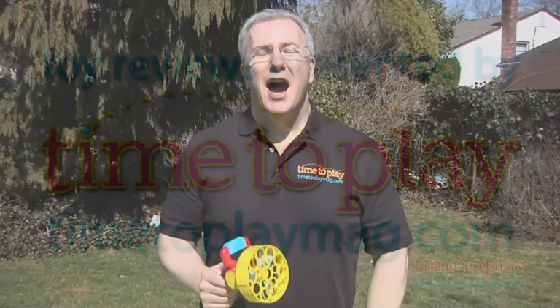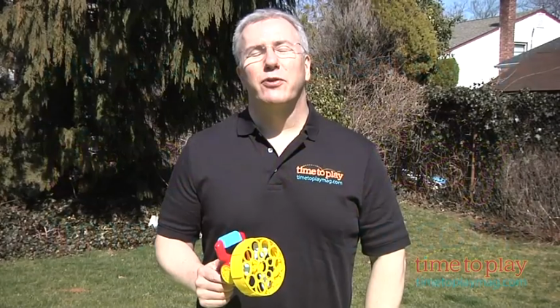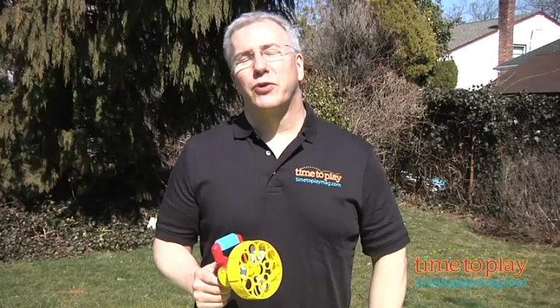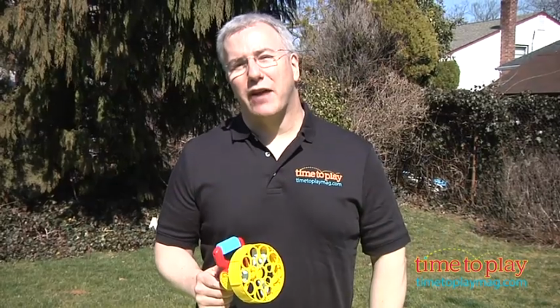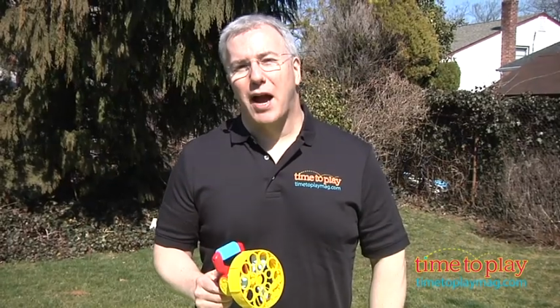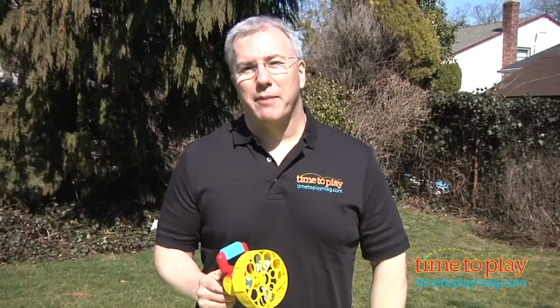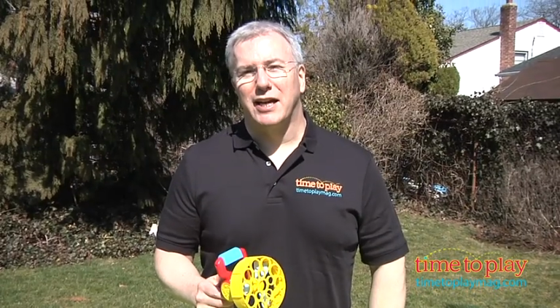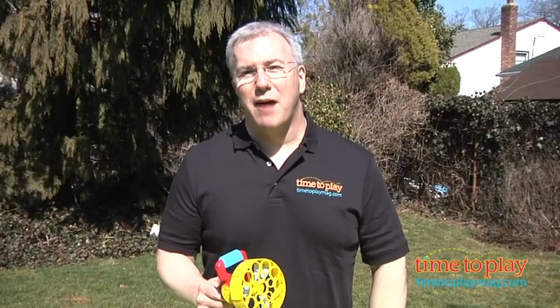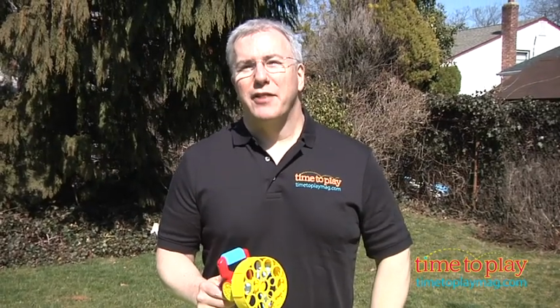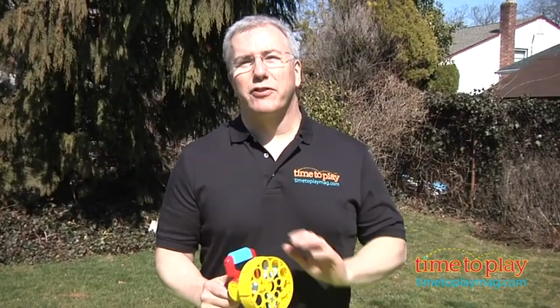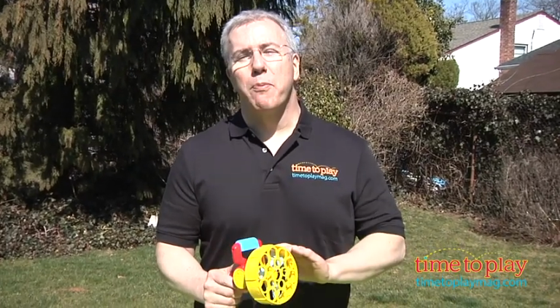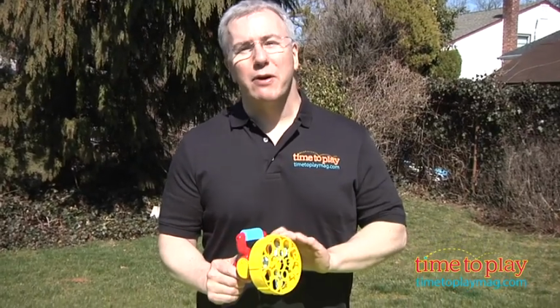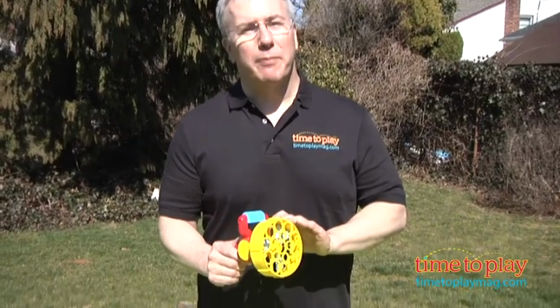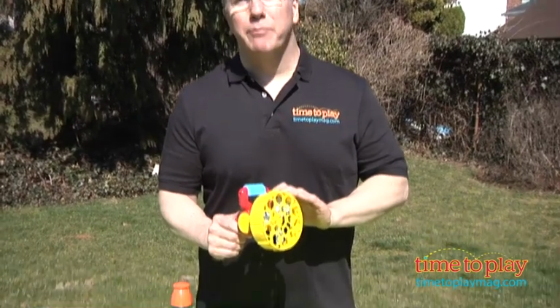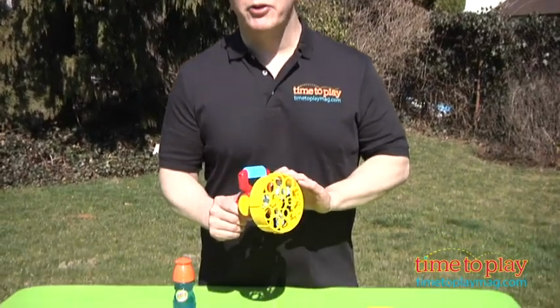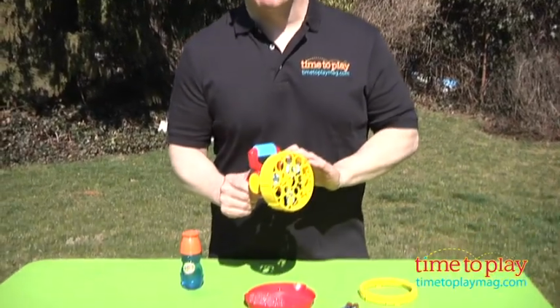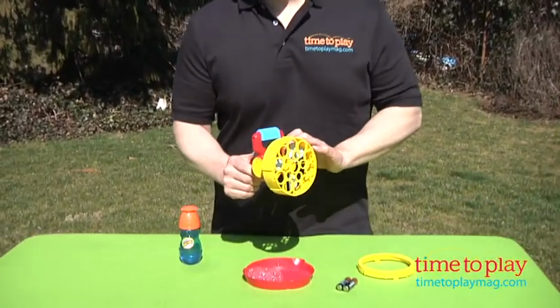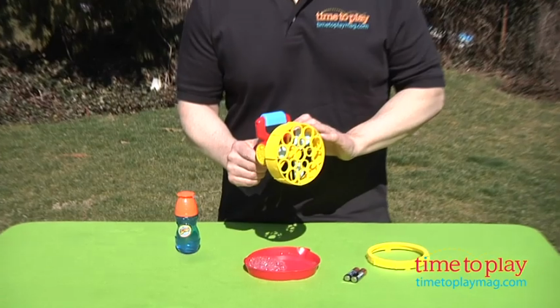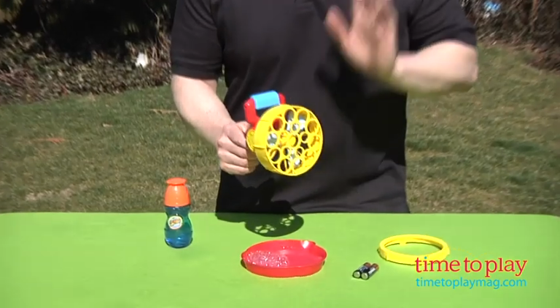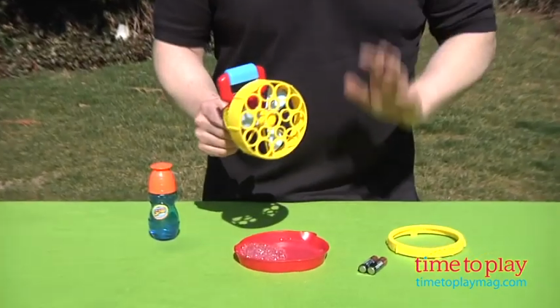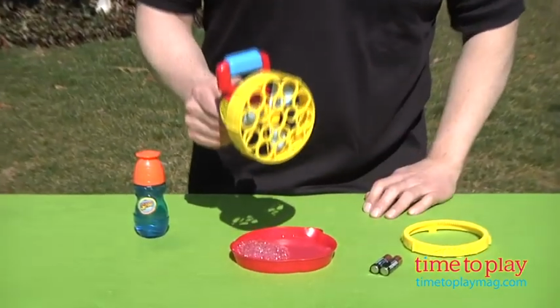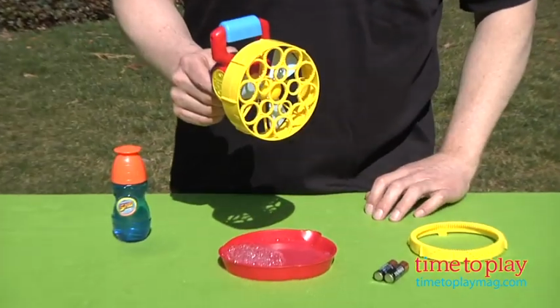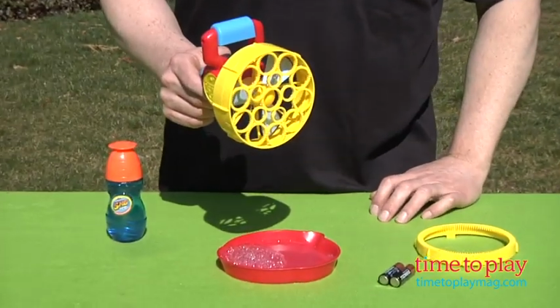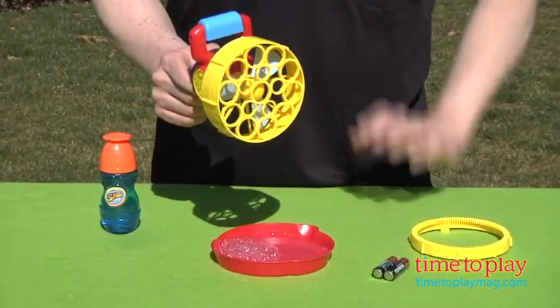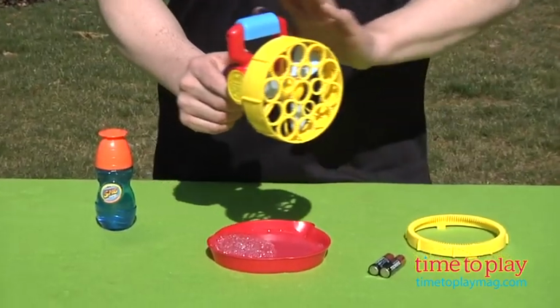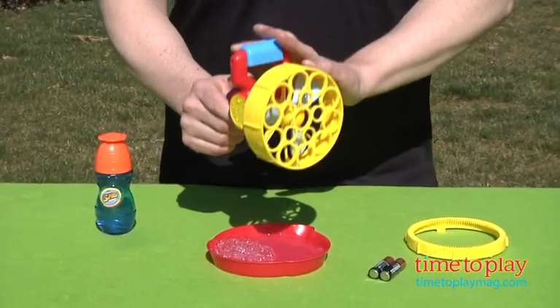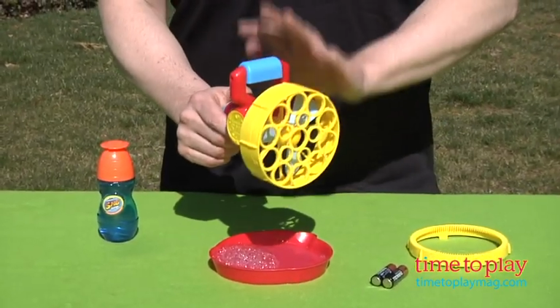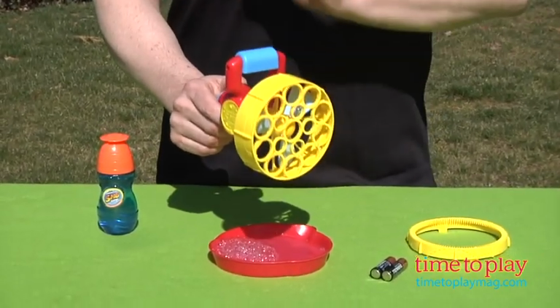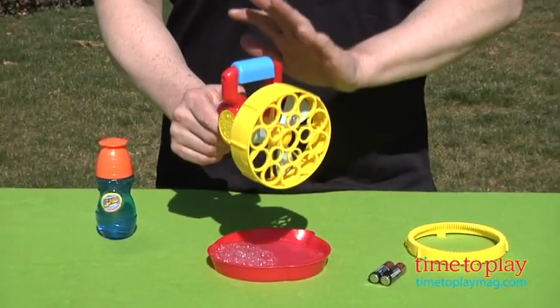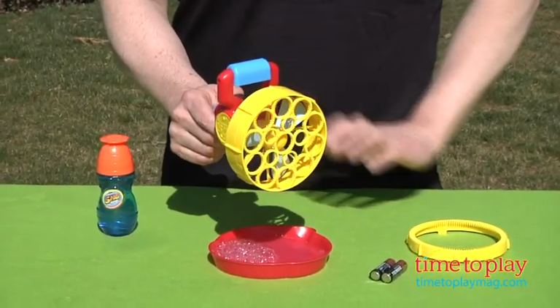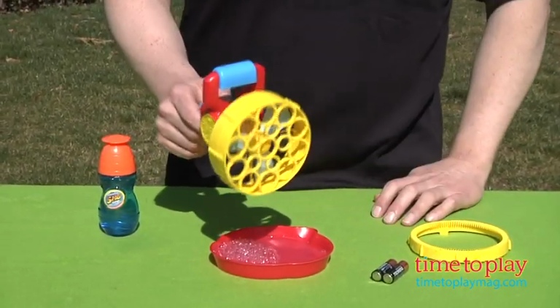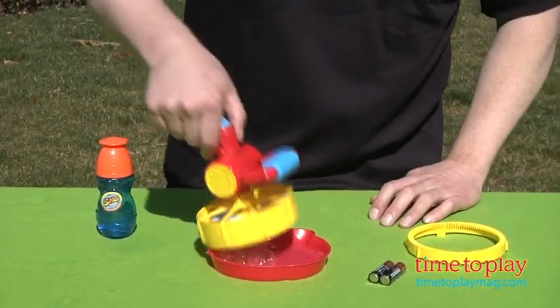Hi, it's Chris the Toy Guy from TimeToPlayMag.com and this is the Super Miracle Bubbles Bubble Turbine from Imperial. One of our favorite bubble toys for the summer. It's battery operated and a great size for small hands.